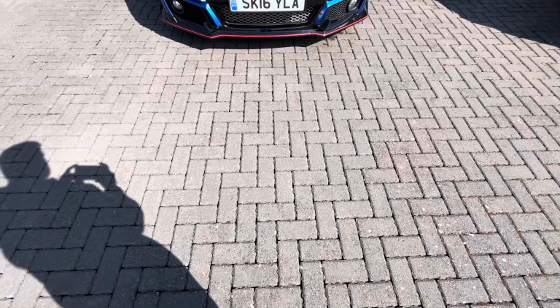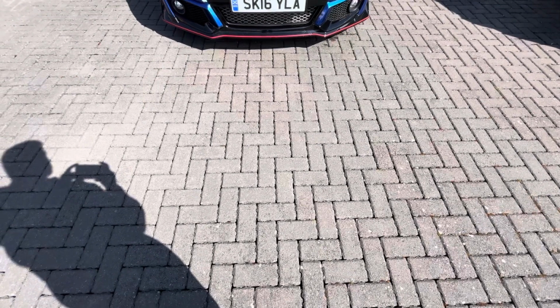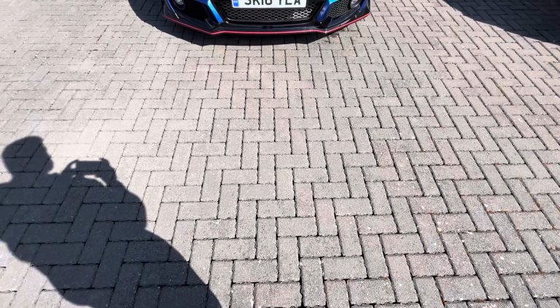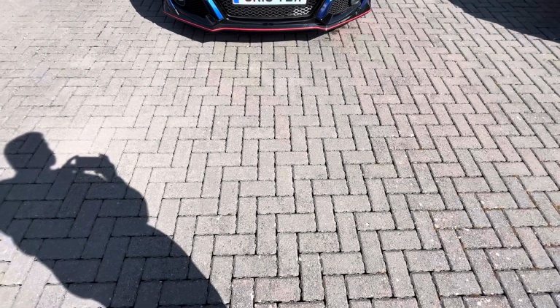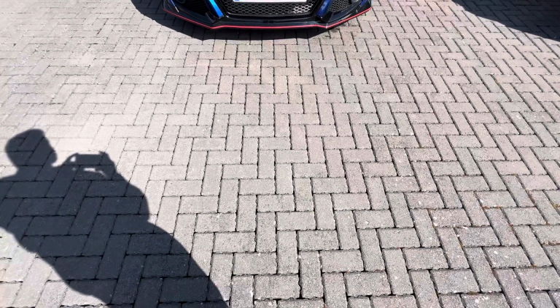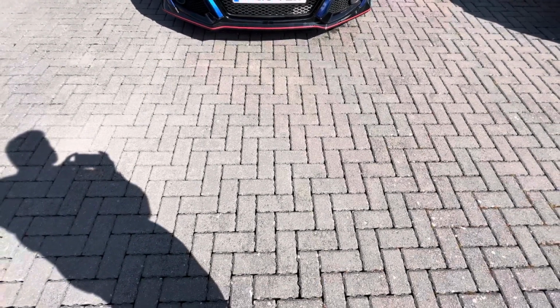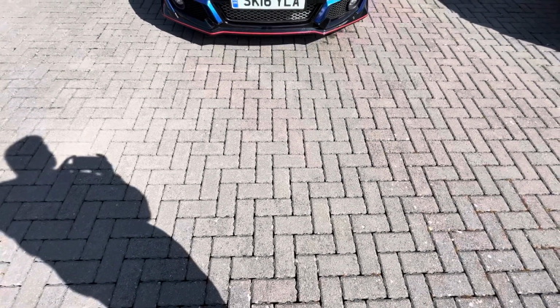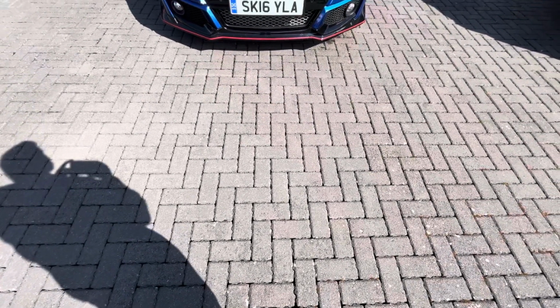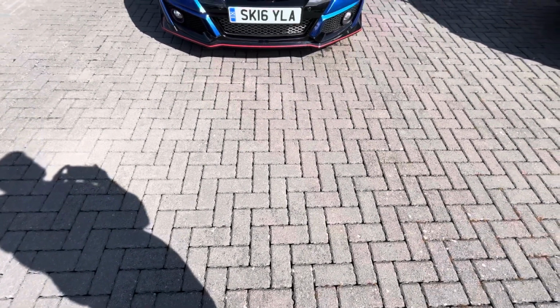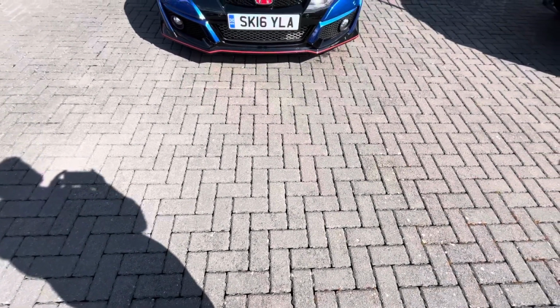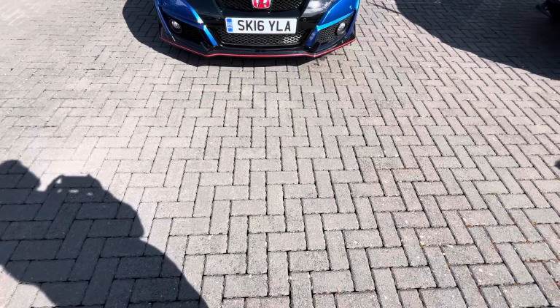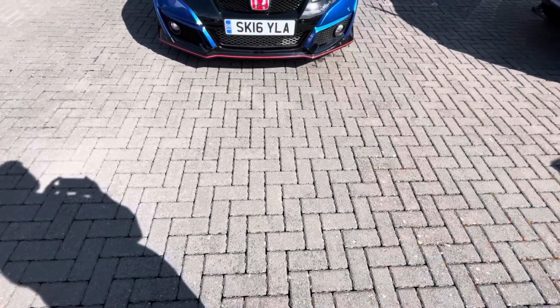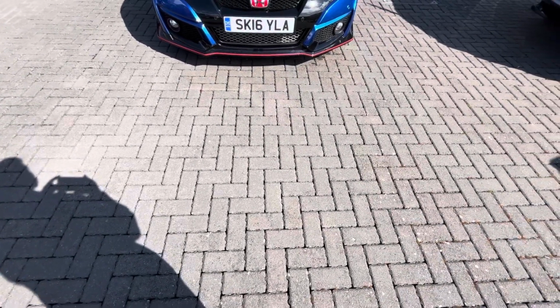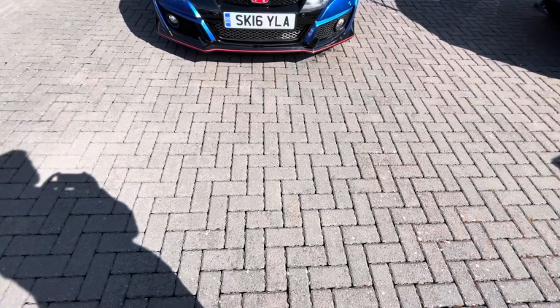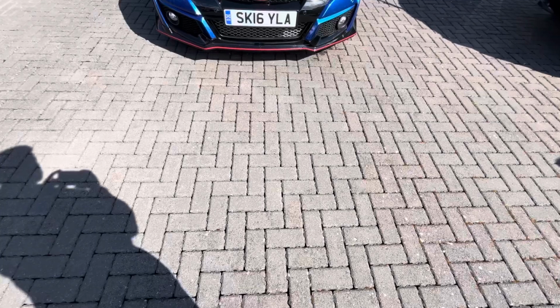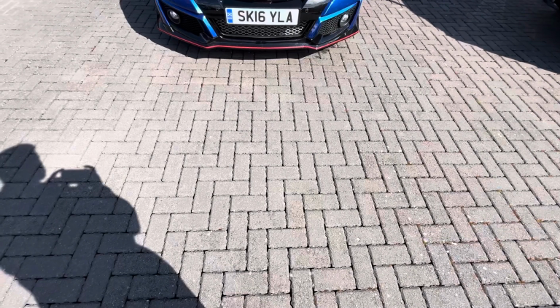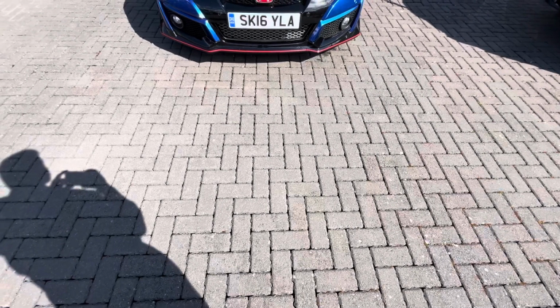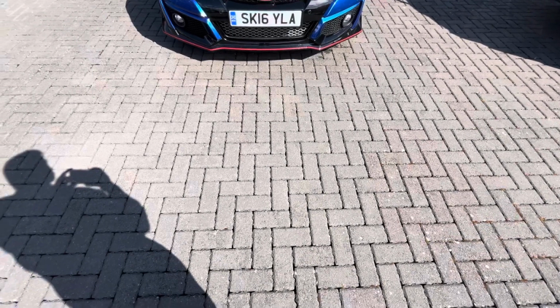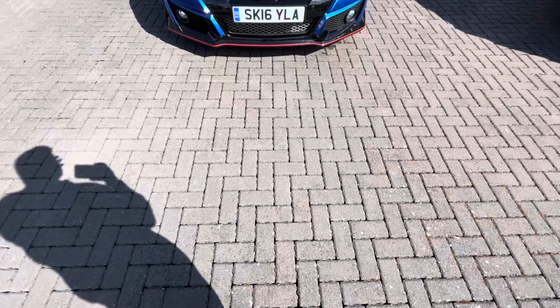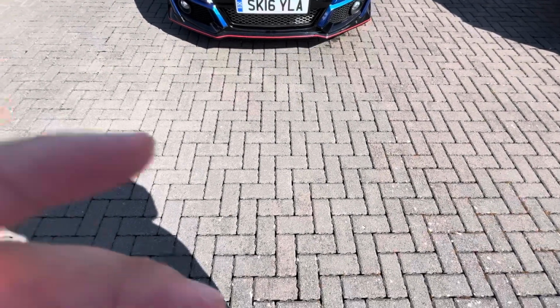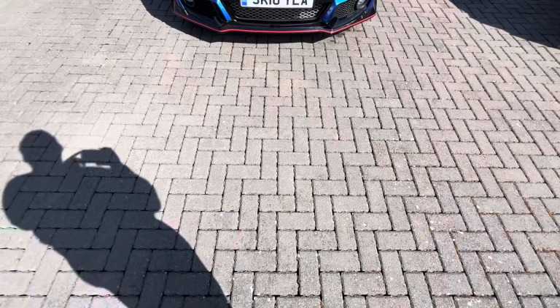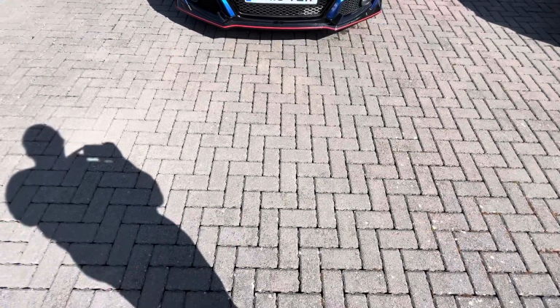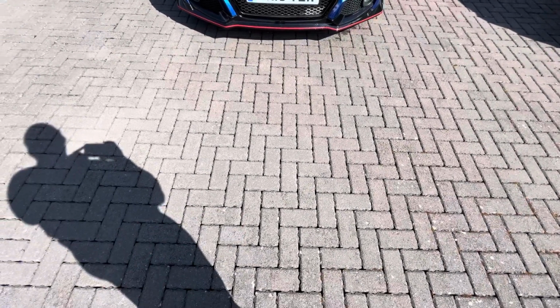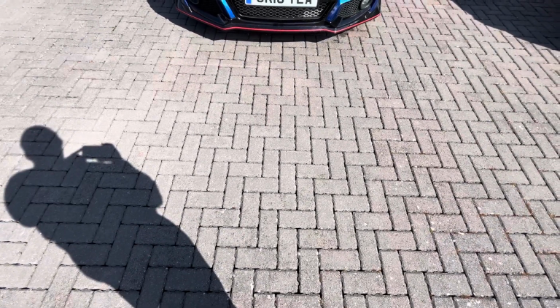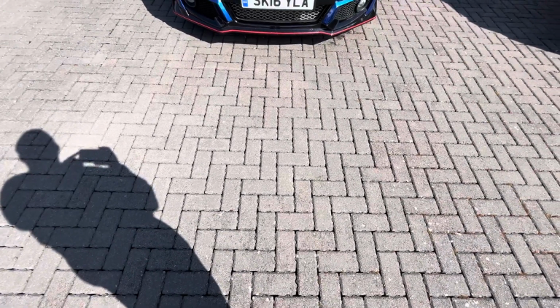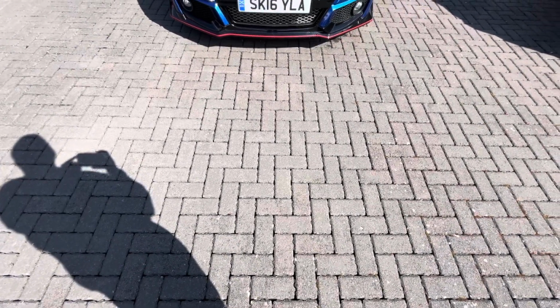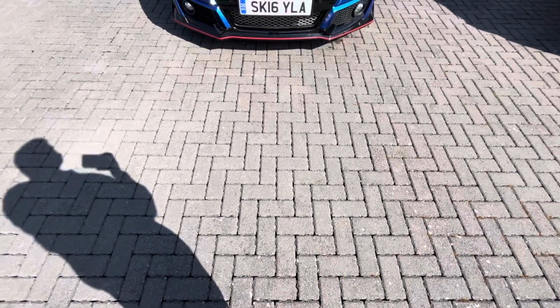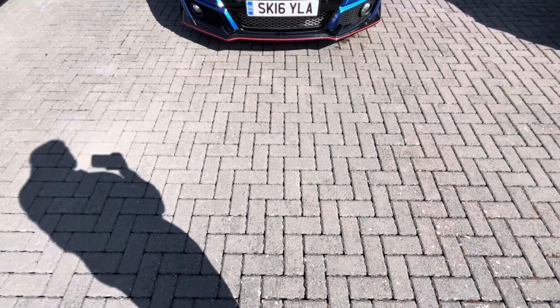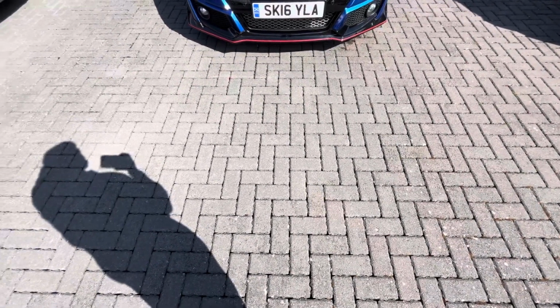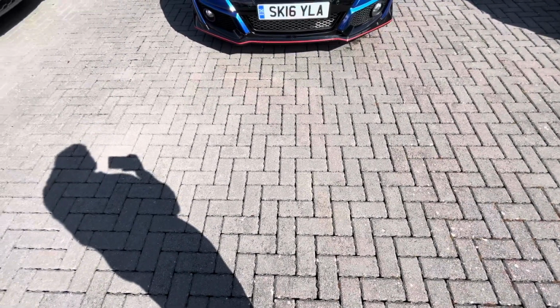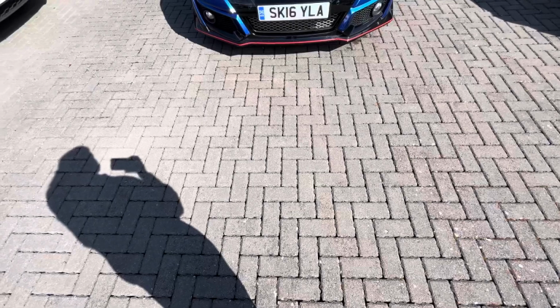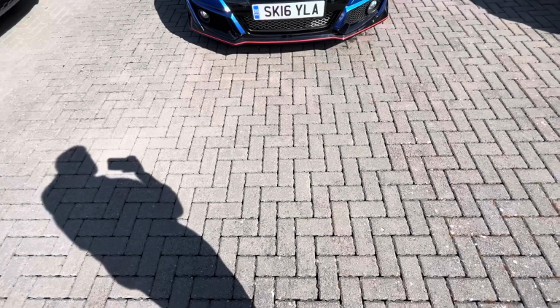Hi there David, my name is Callum from Western Honda here at Edinburgh. I want to thank you for expressing some interest in our recent Civic Type R.